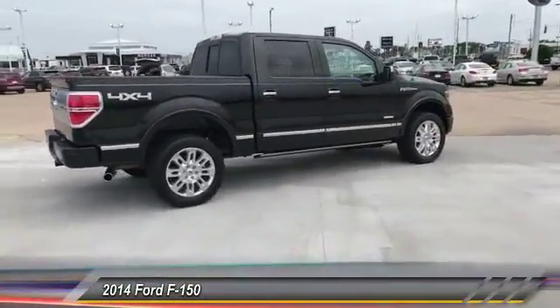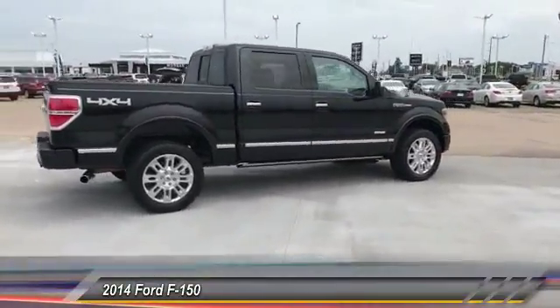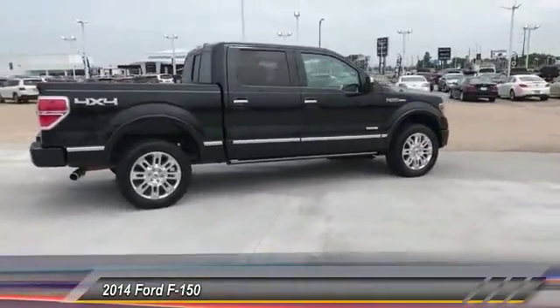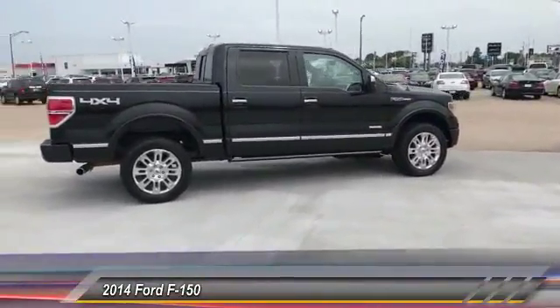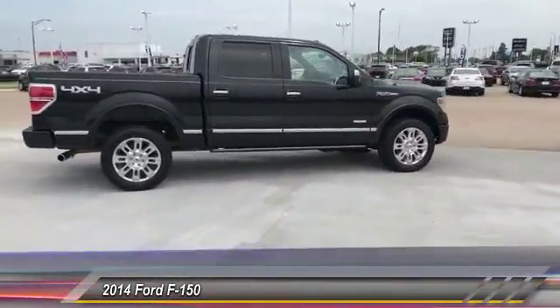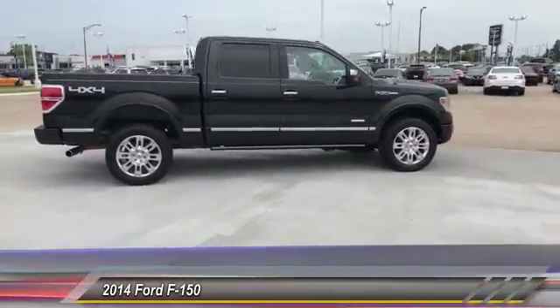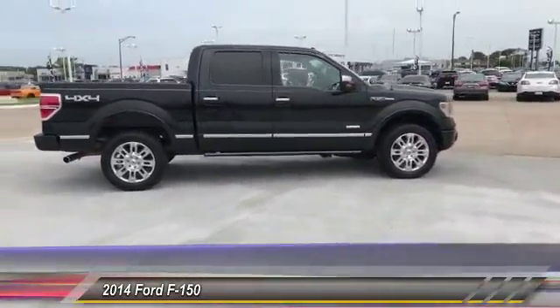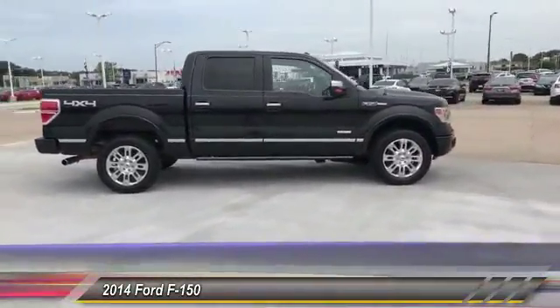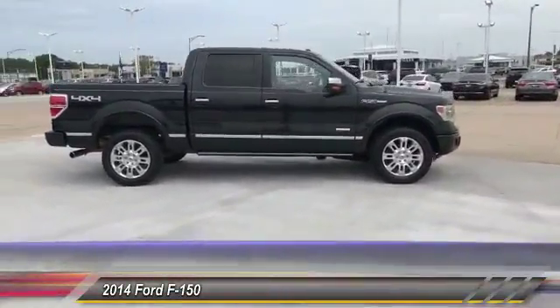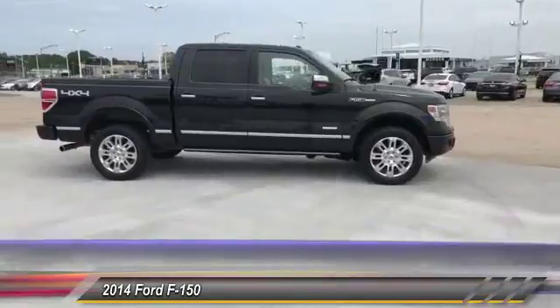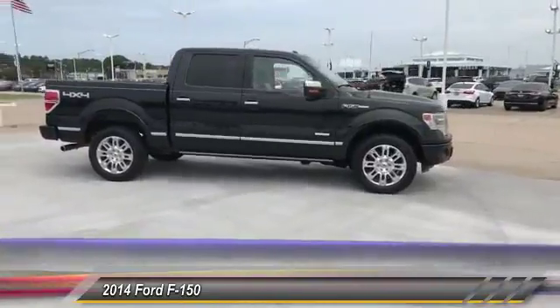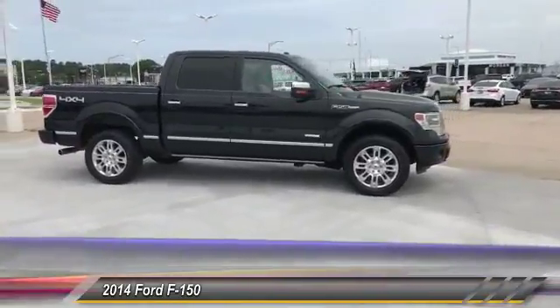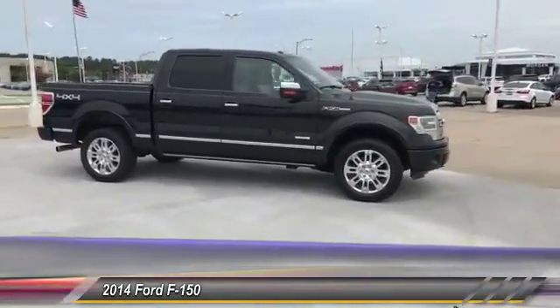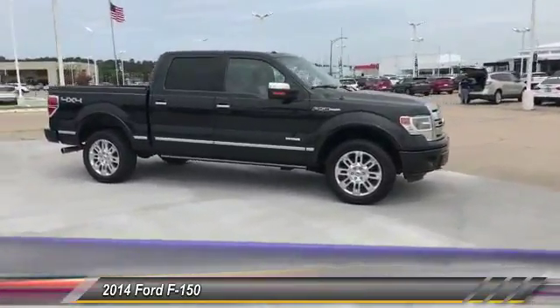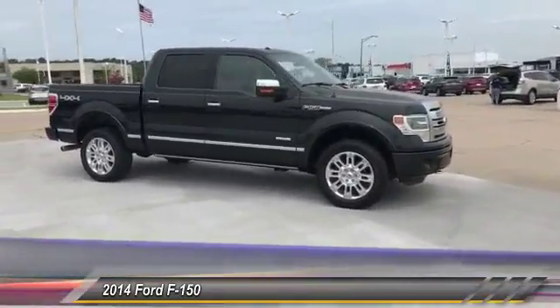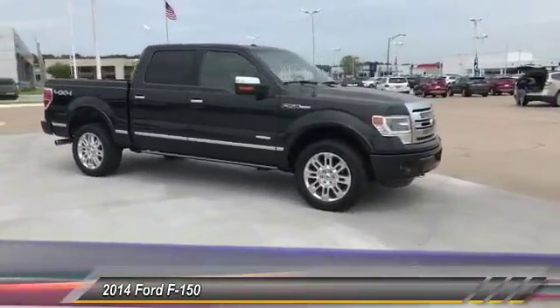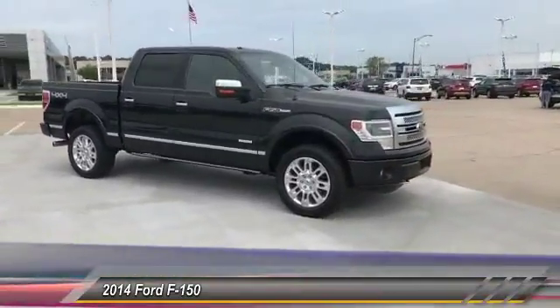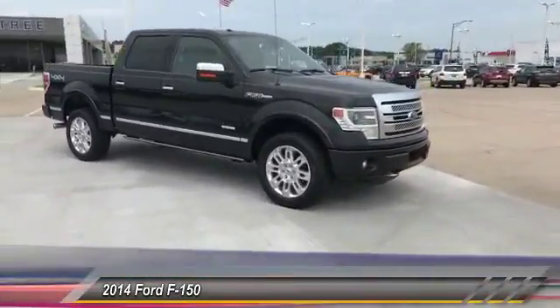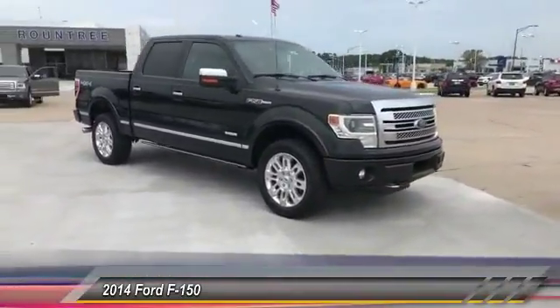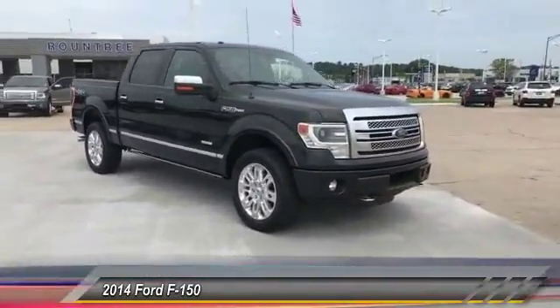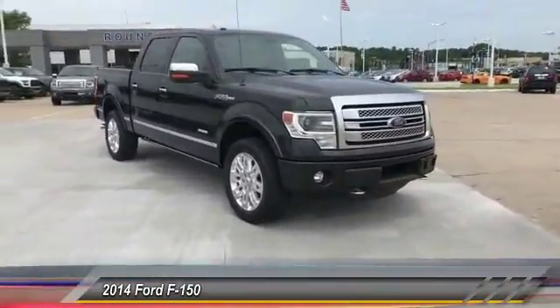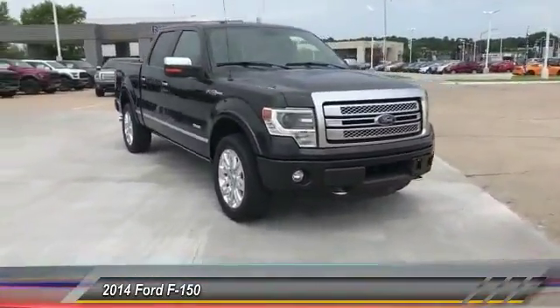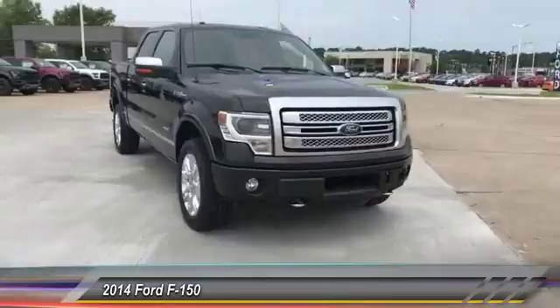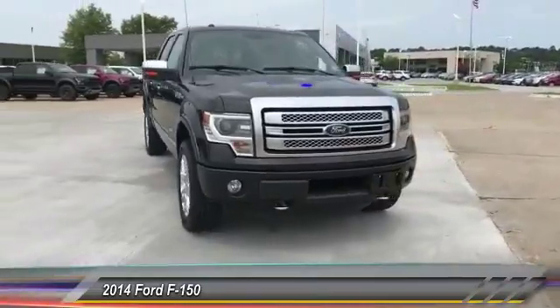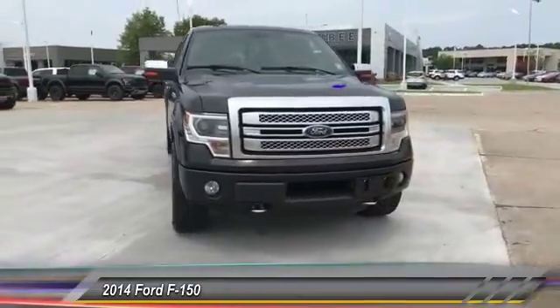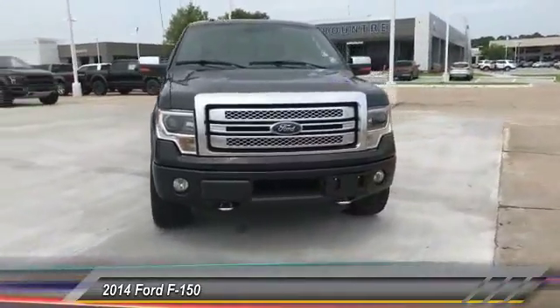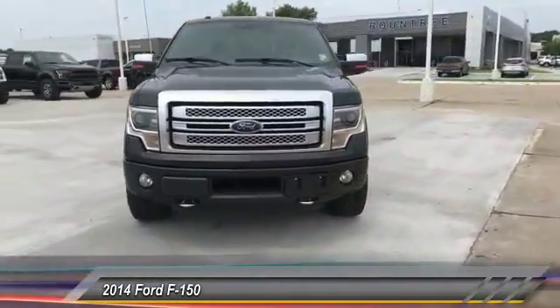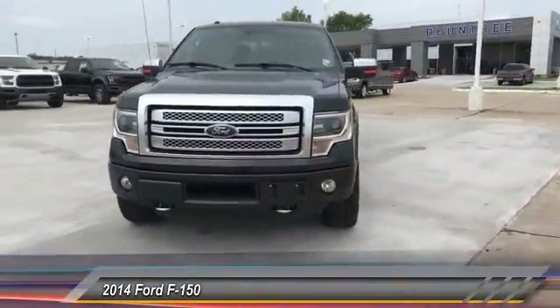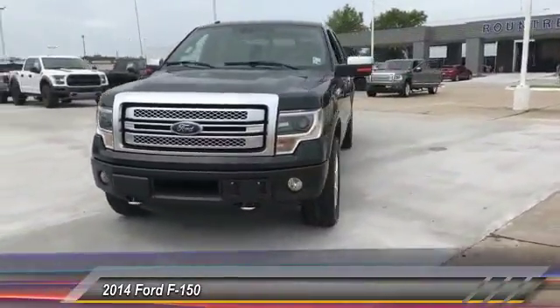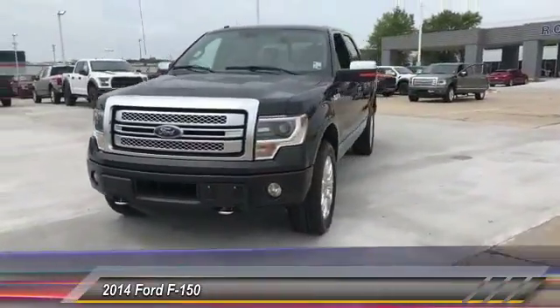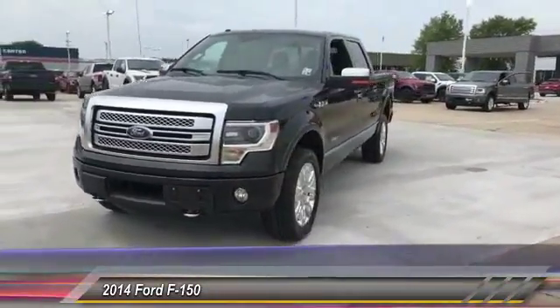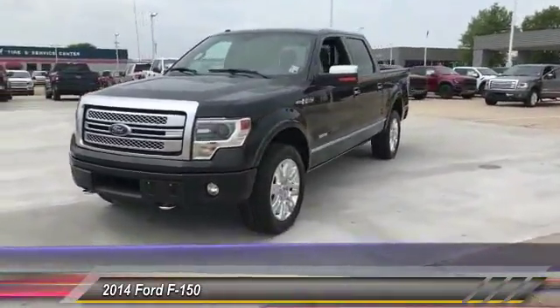This vehicle has less than 100,000 miles. This vehicle offers reliability and good looks at a great price. So come in and take a test drive today.